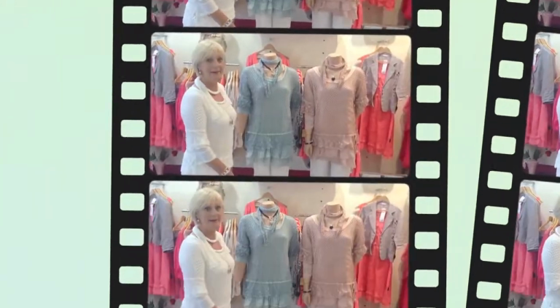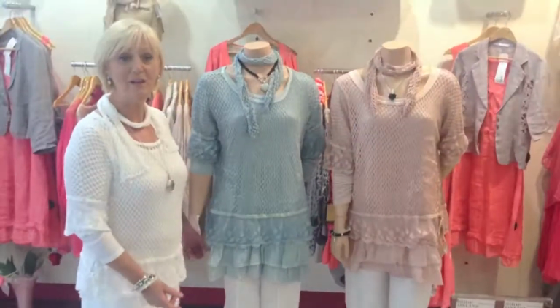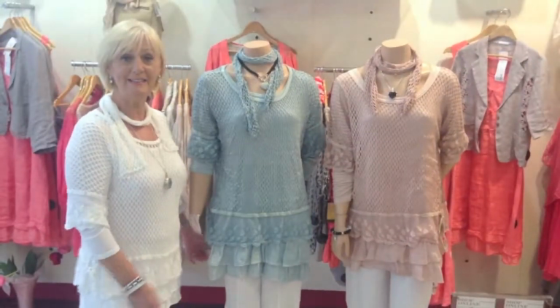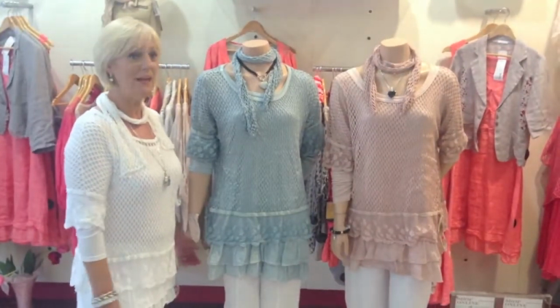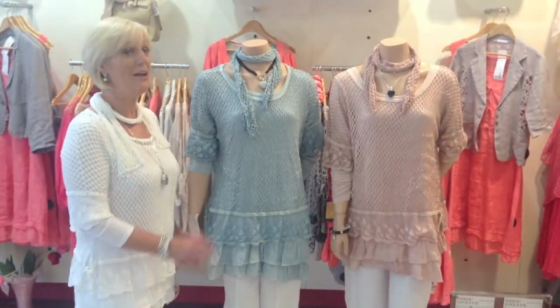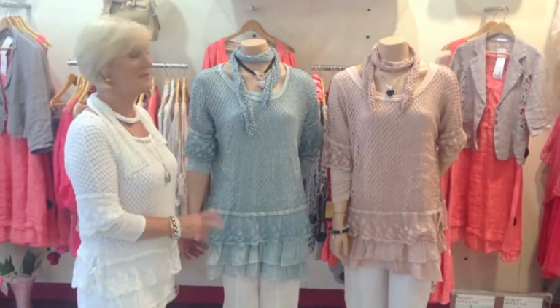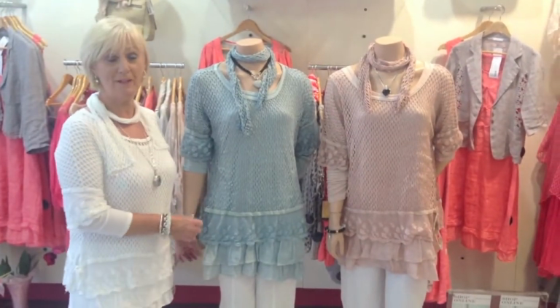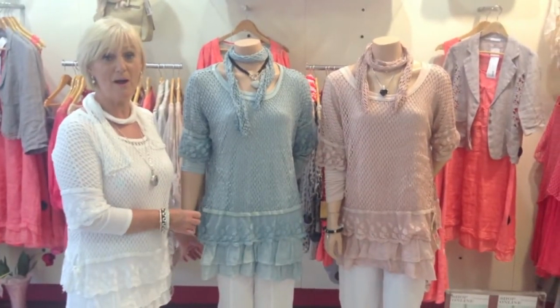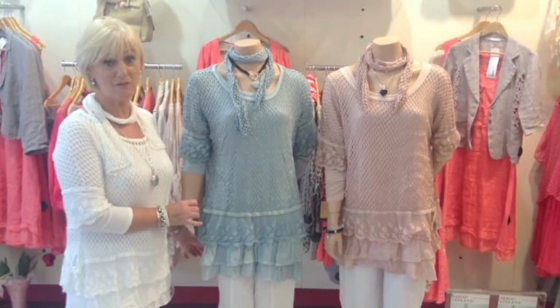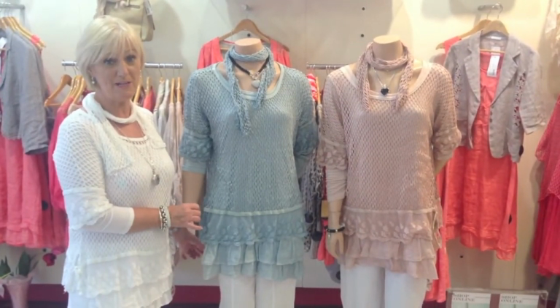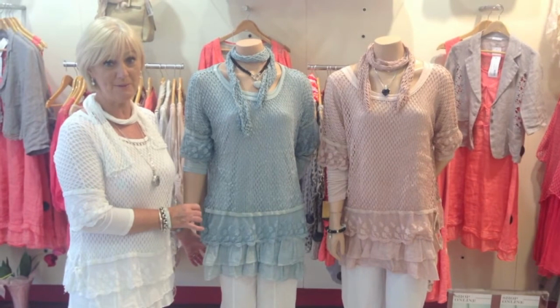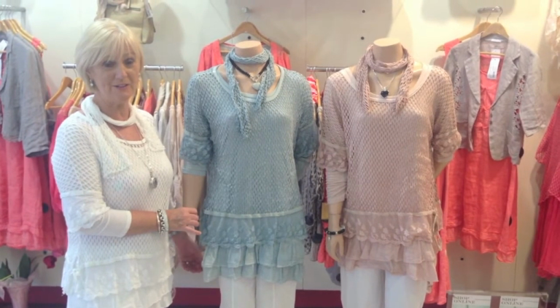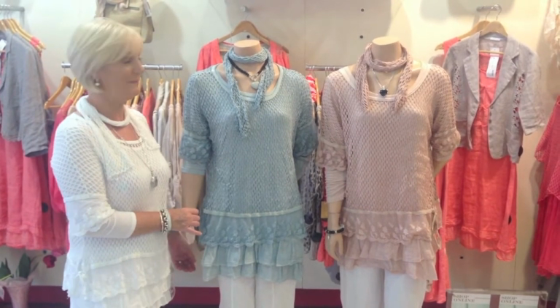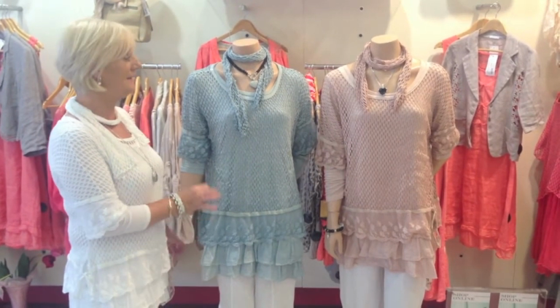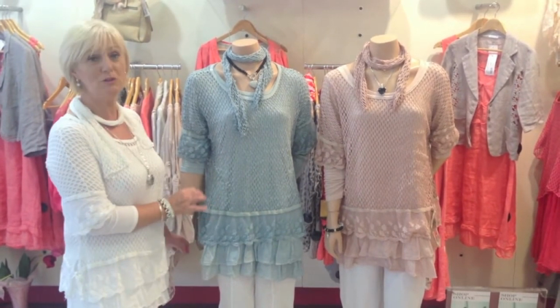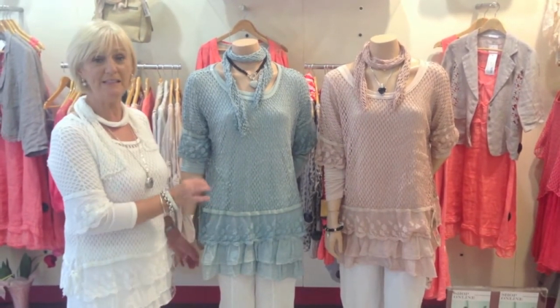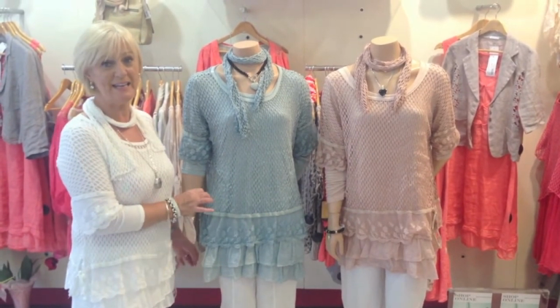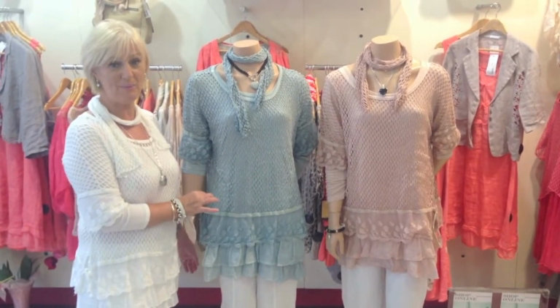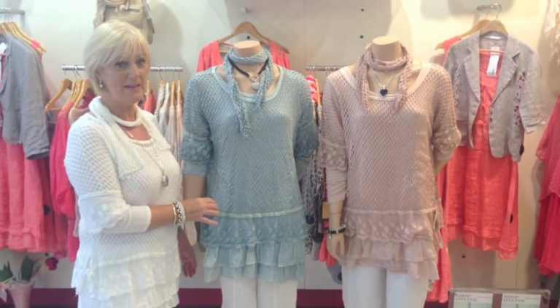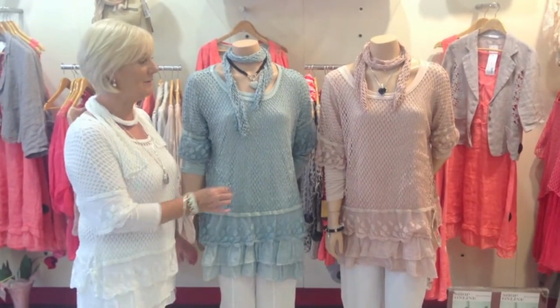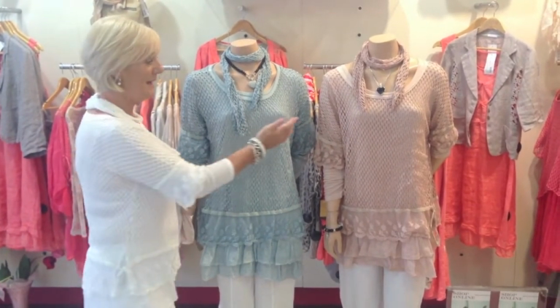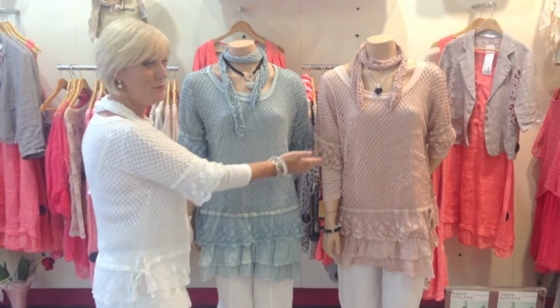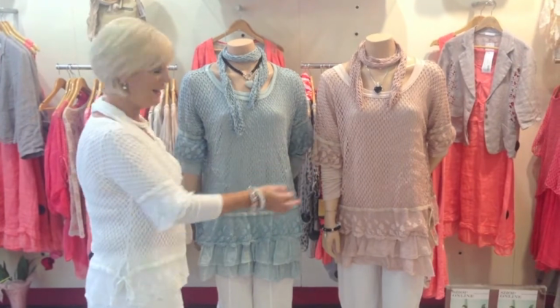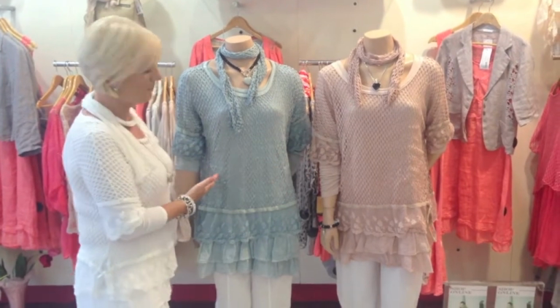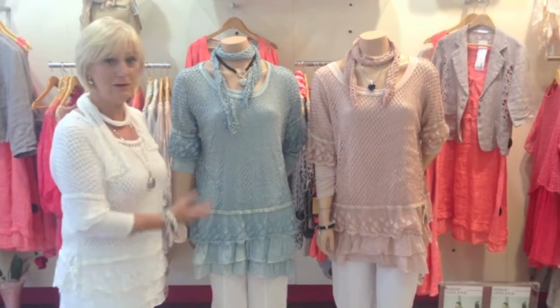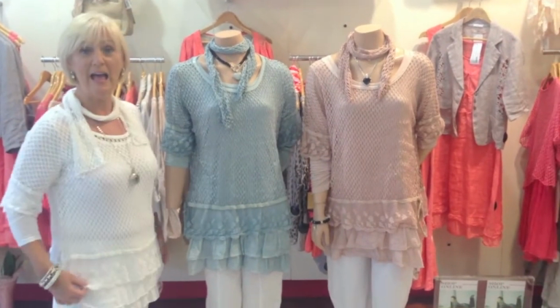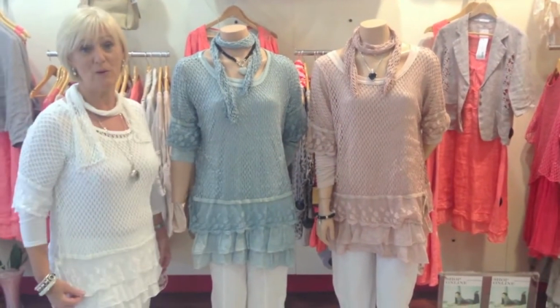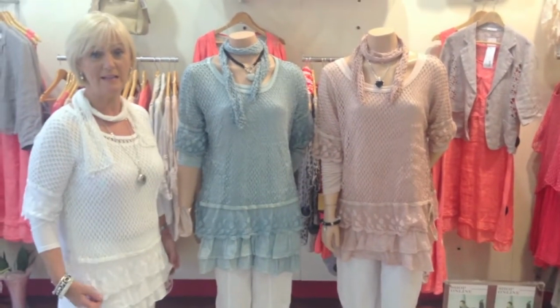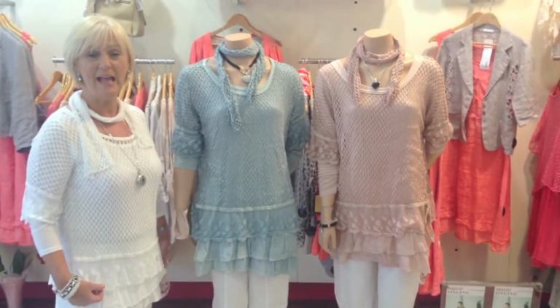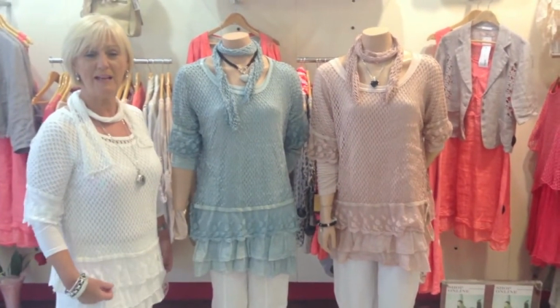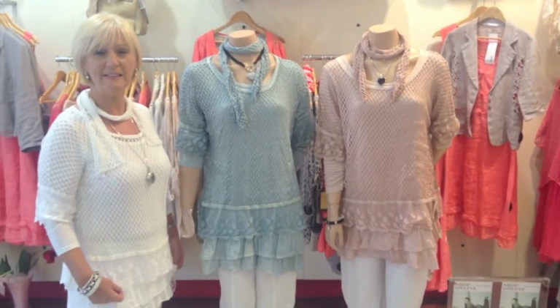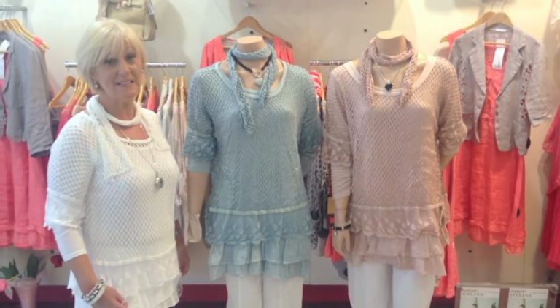Hello ladies, here are a few more tops from our Golden Spiler Web Summer Collection. This is a two-piece net lace top. It comes in nude pink, blue, and white. The price is €69.